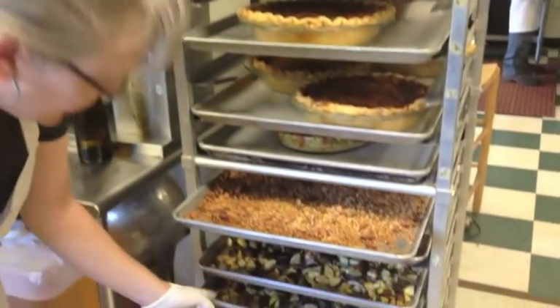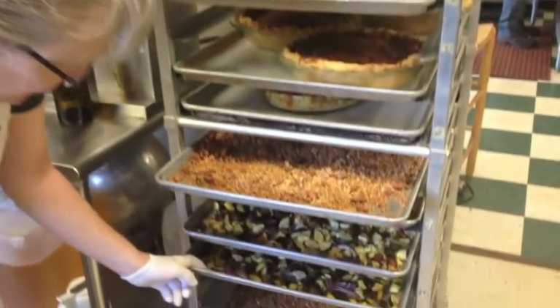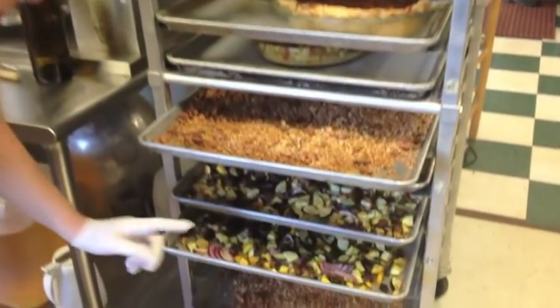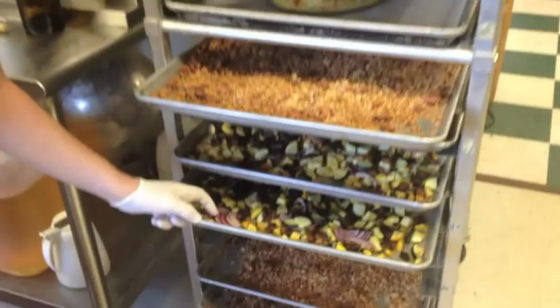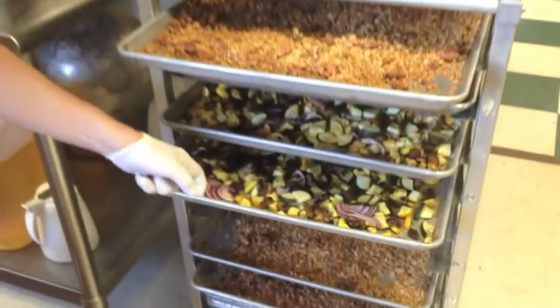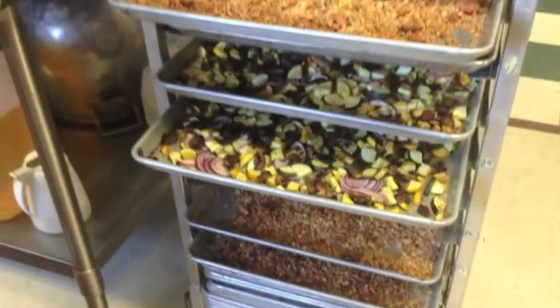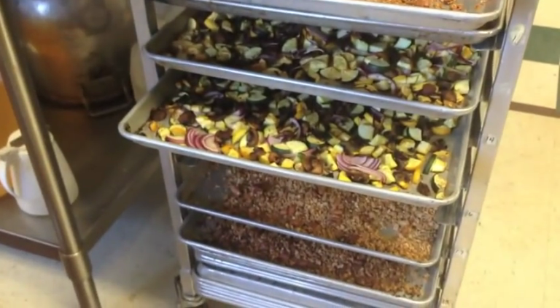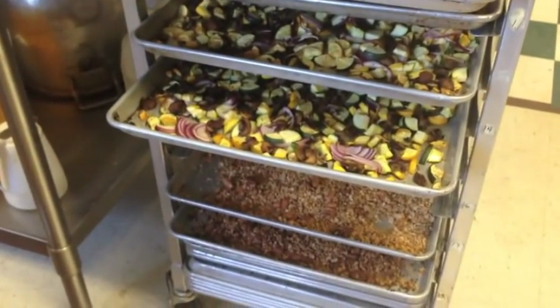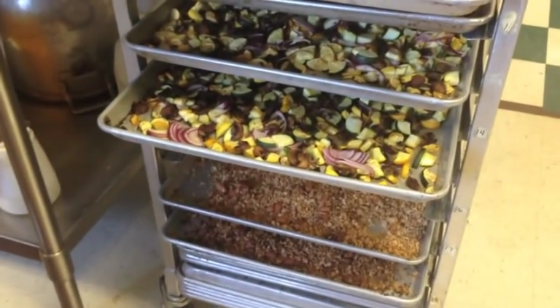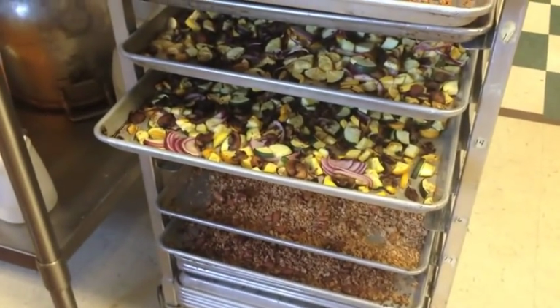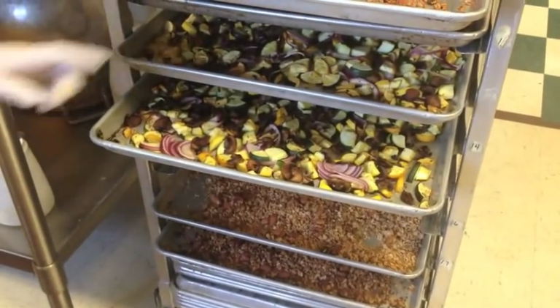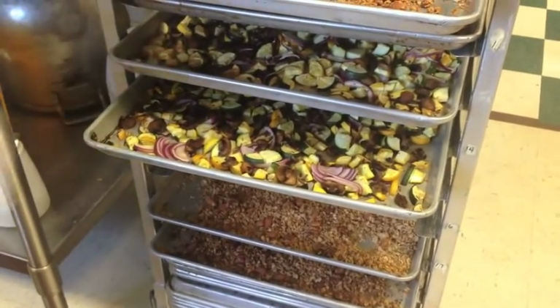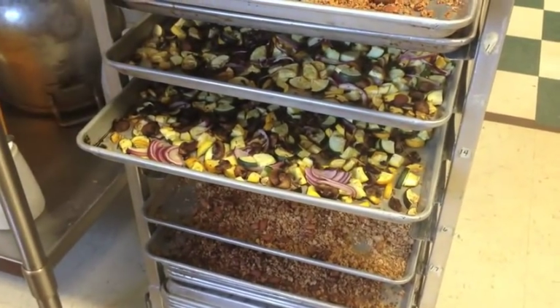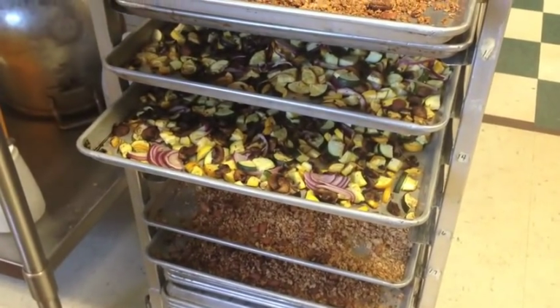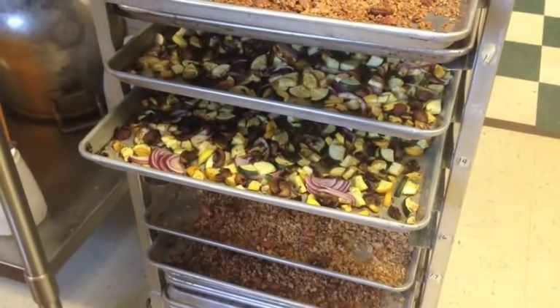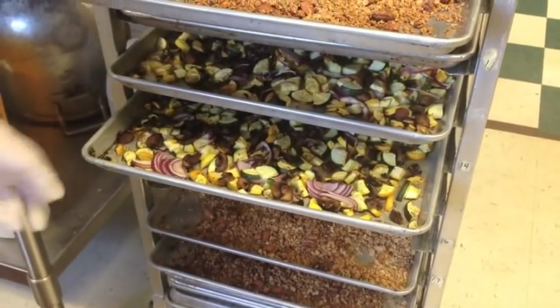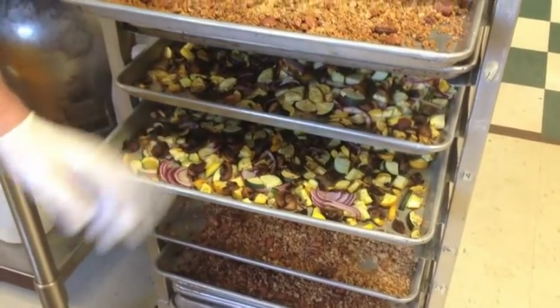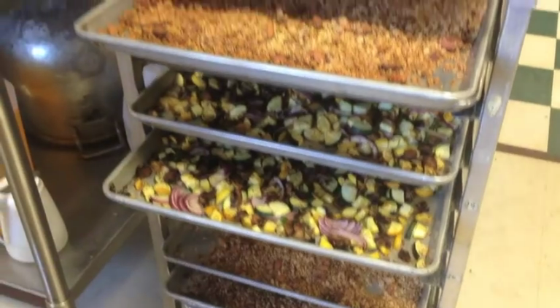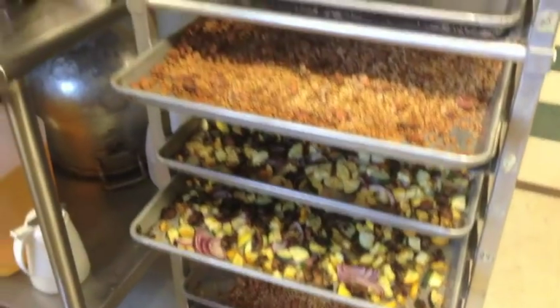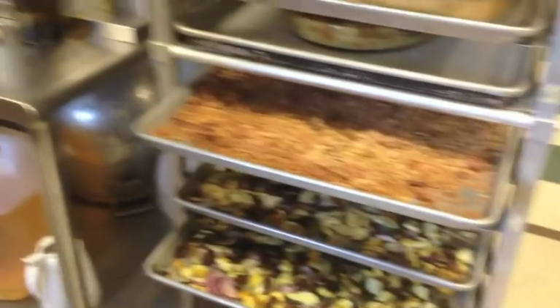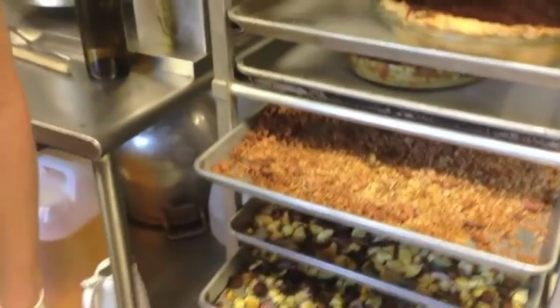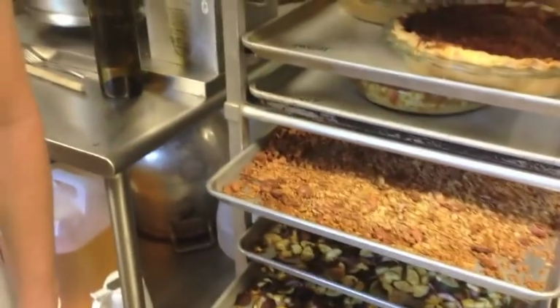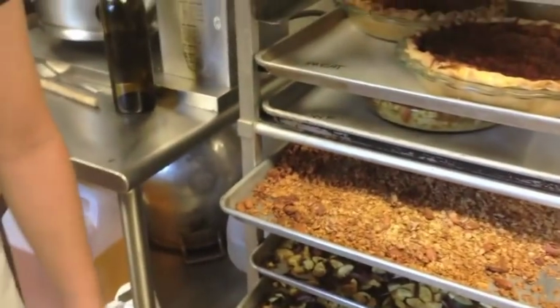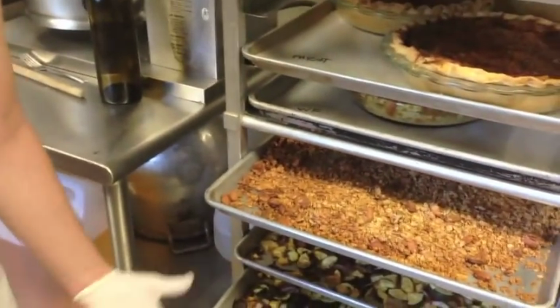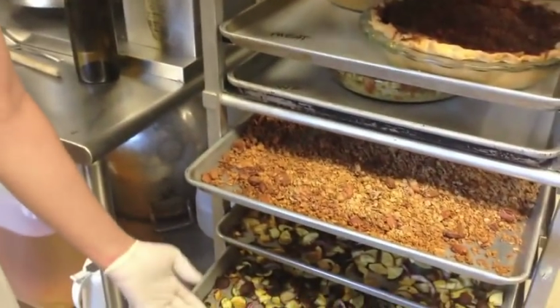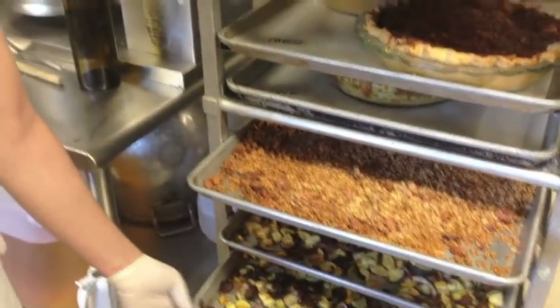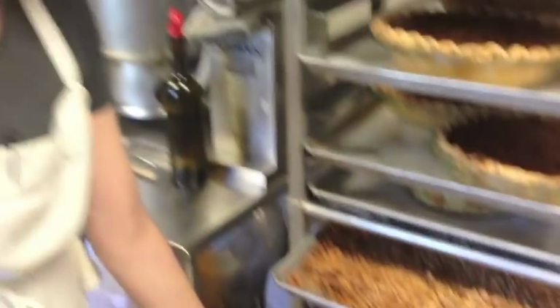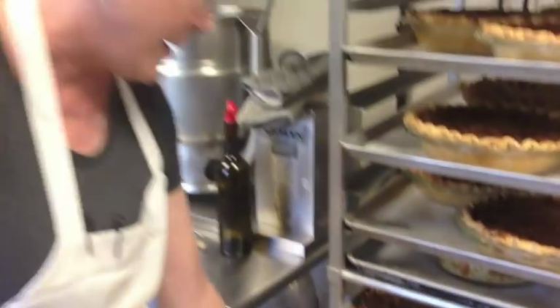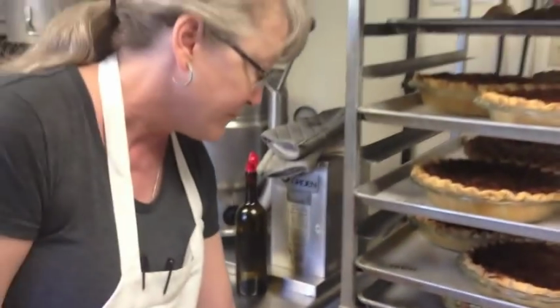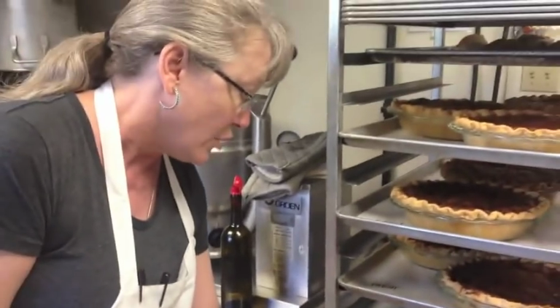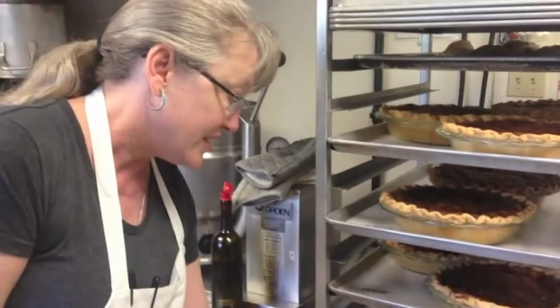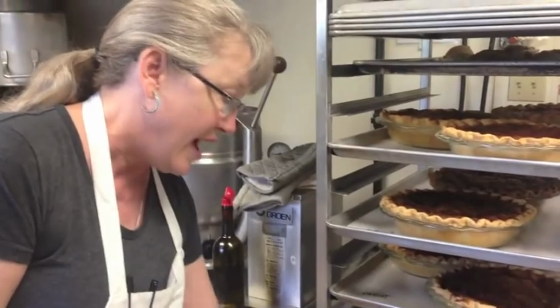And here are the vegetables that we use in our bocas in Whitefish. This is our mountain goat boca — it has fresh zucchini squash, red onions, and mushrooms. And then we add organic Montana milk cheese to that.